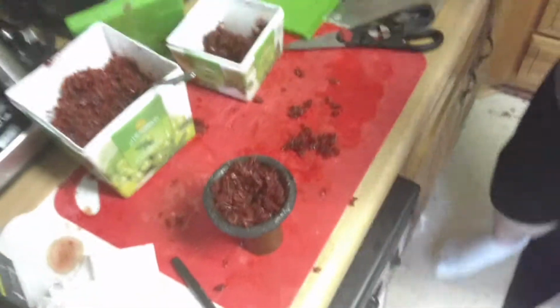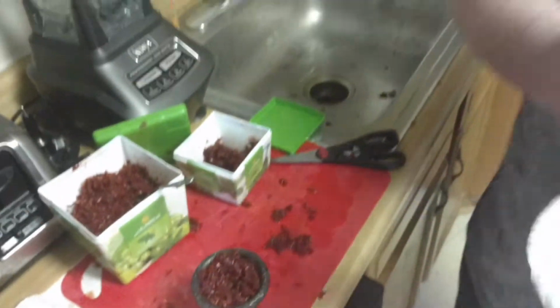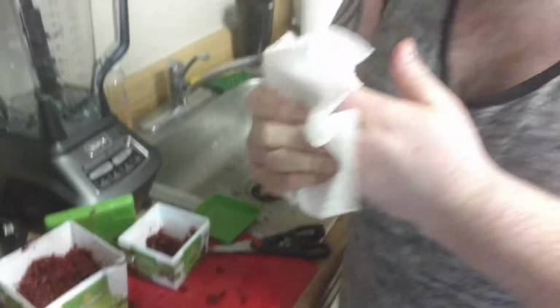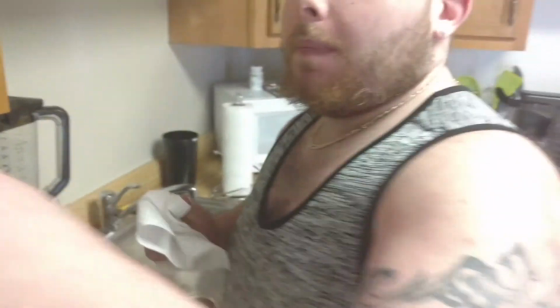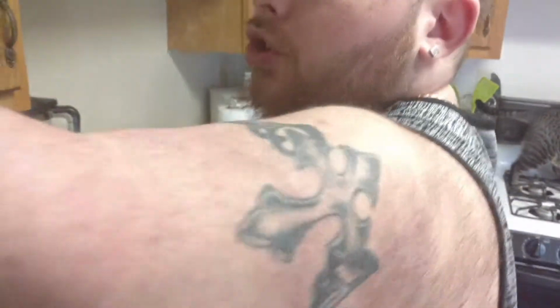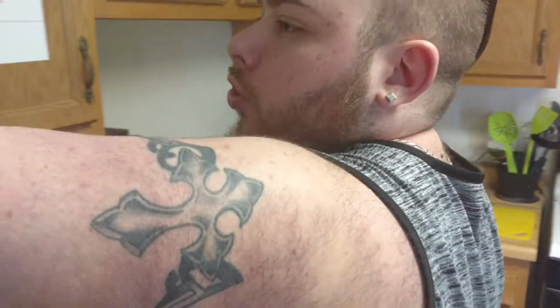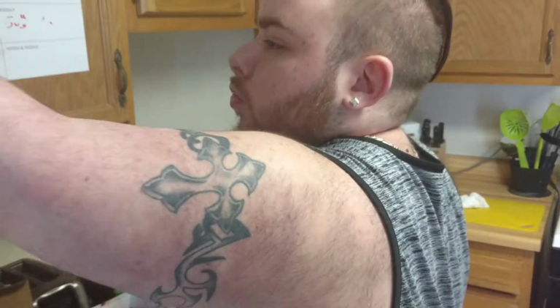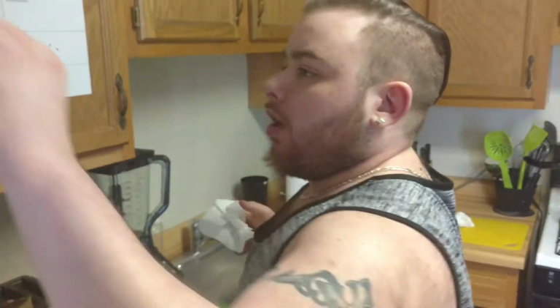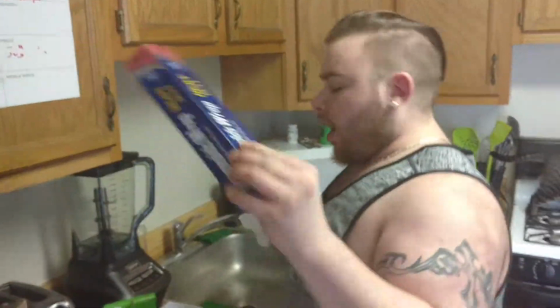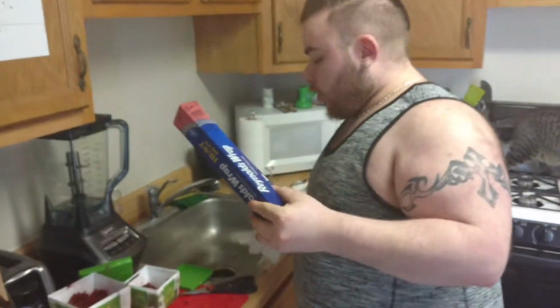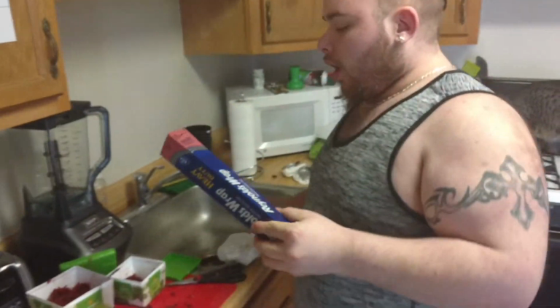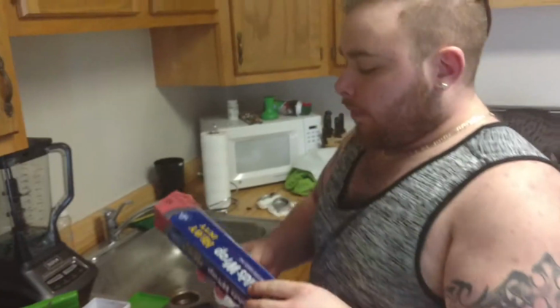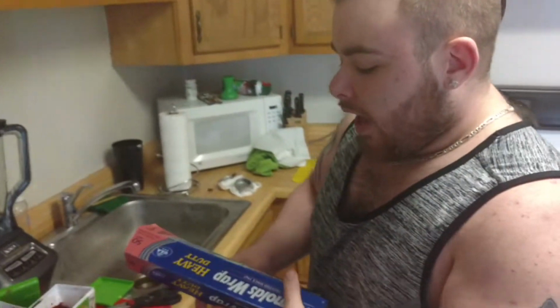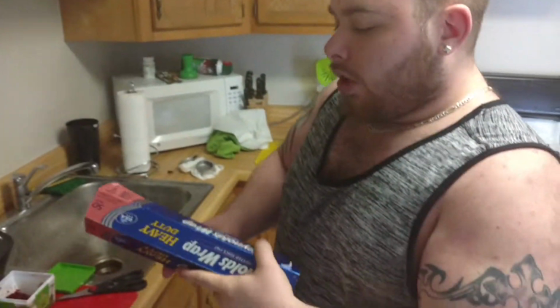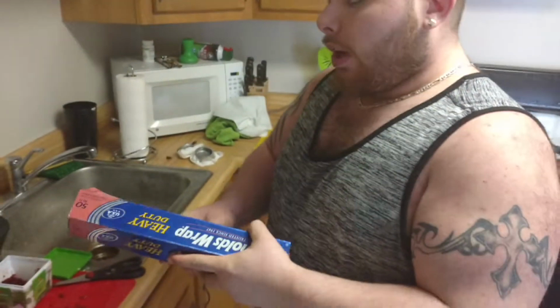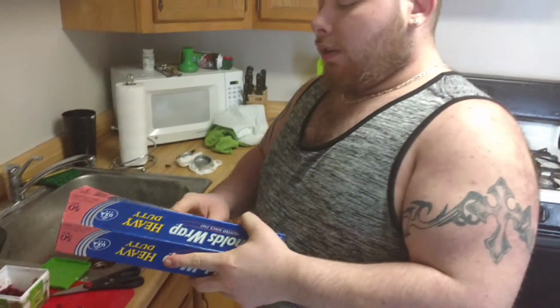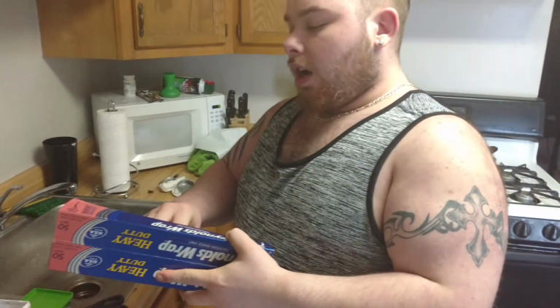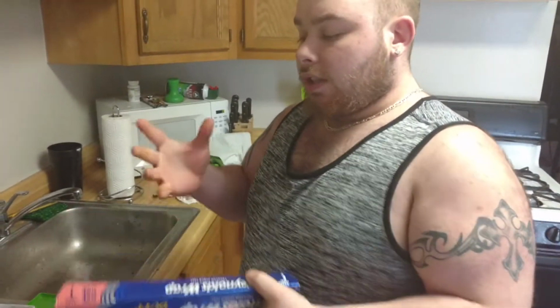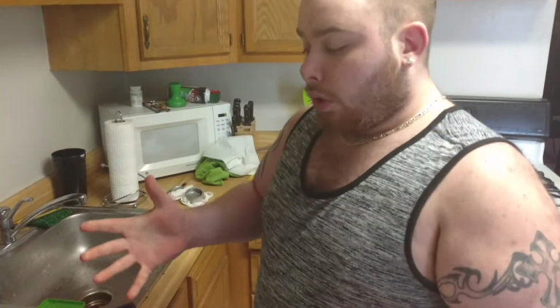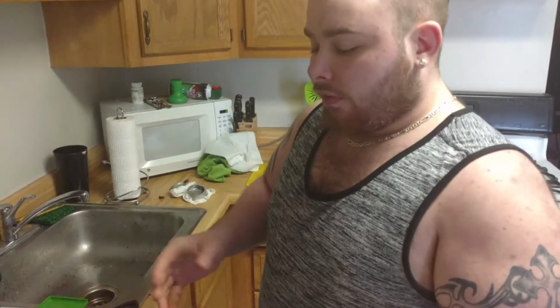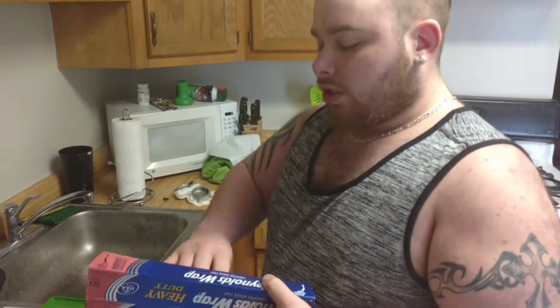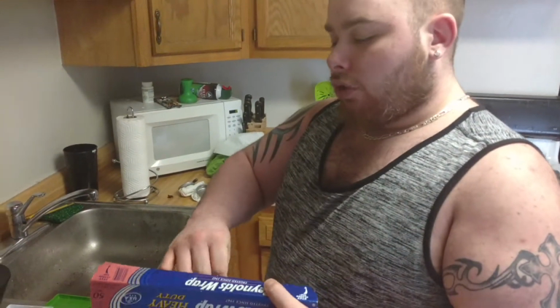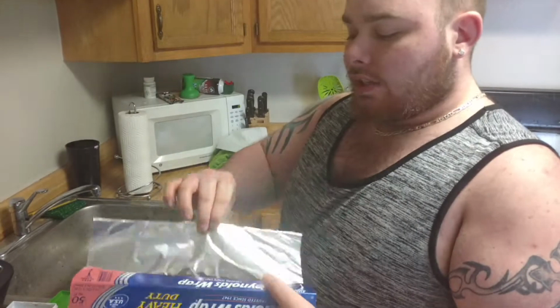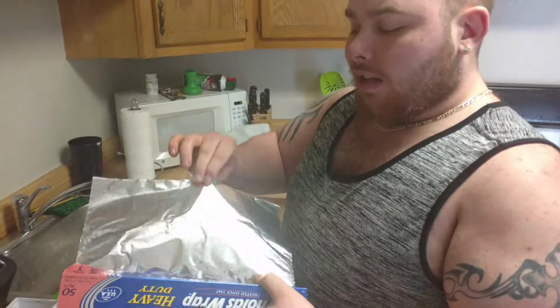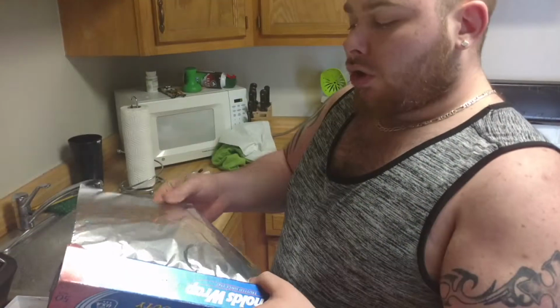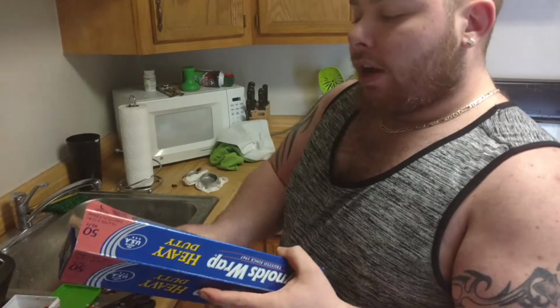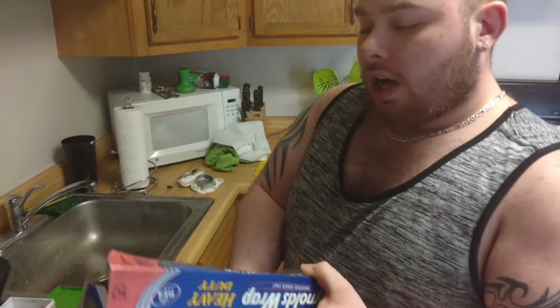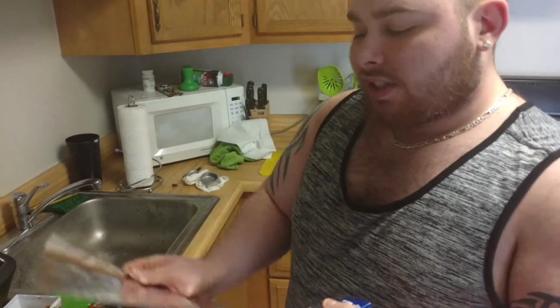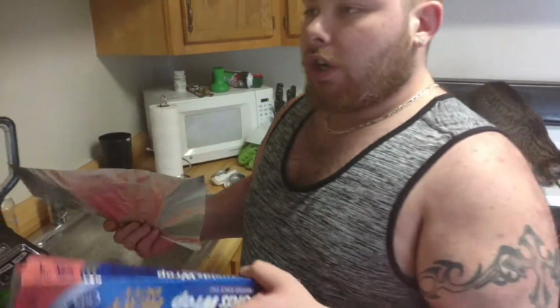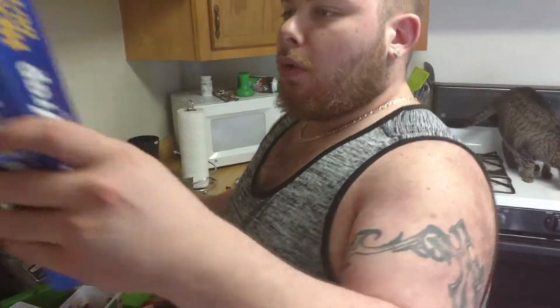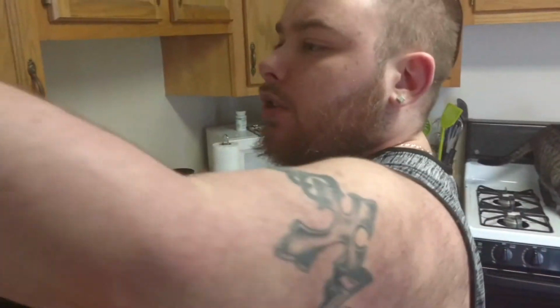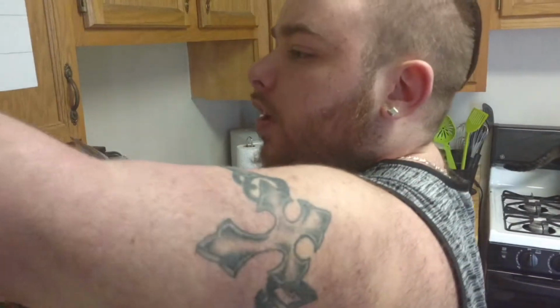You can use any foil you want. I have the traditional Reynolds — Heavy Duty. Heavy Duty and regular both give different sessions. The Heavy Duty lets the smoke a little bit better; it's thicker, and it won't burn your tobacco as fast.